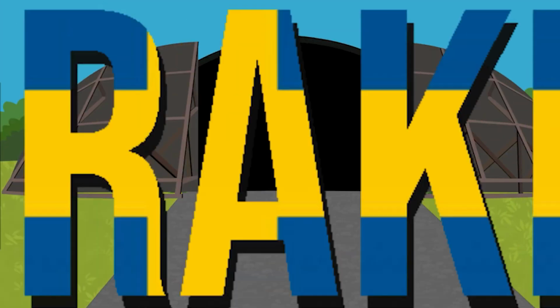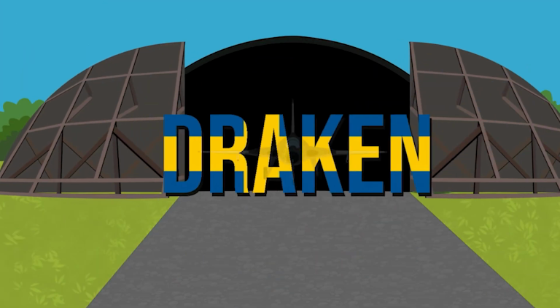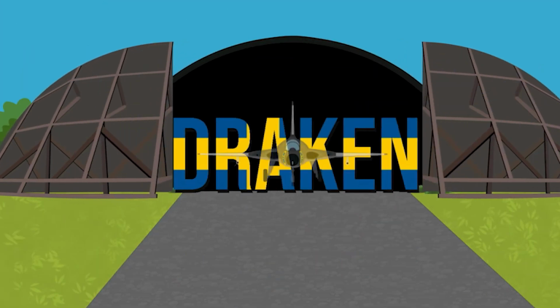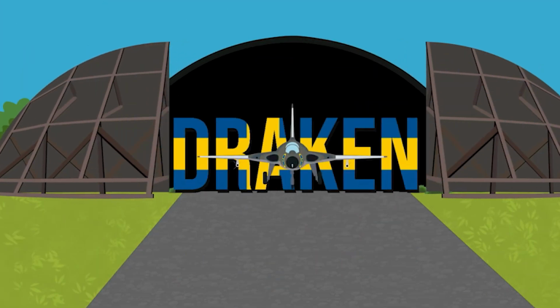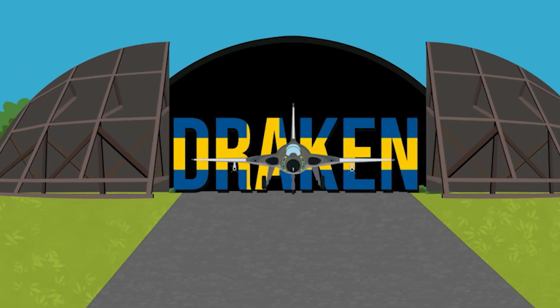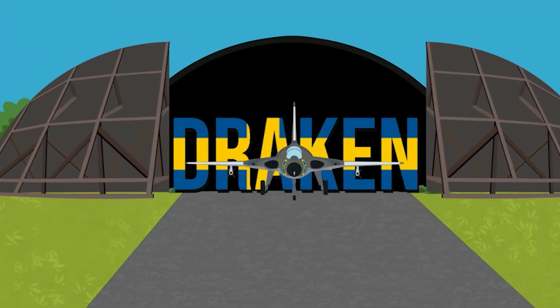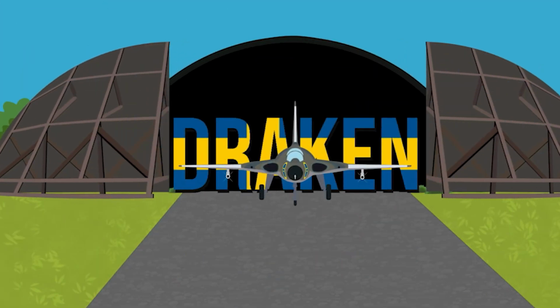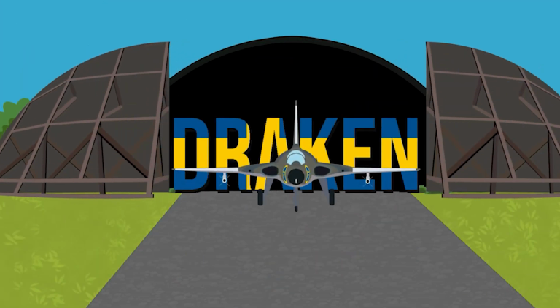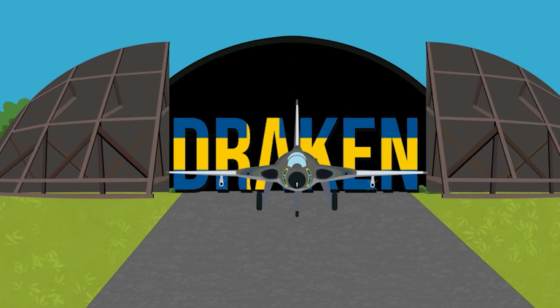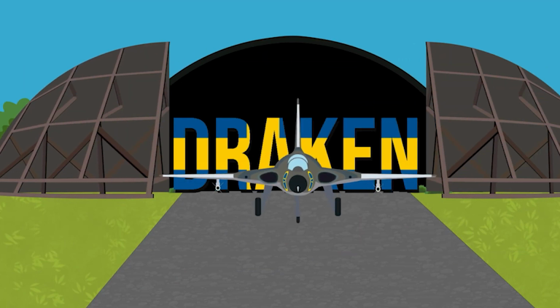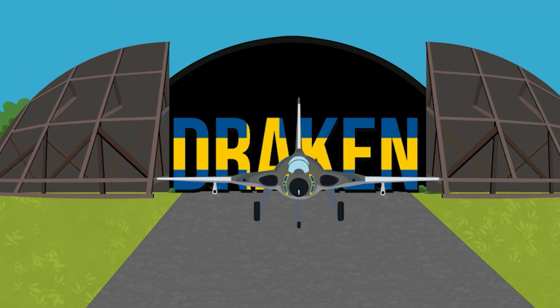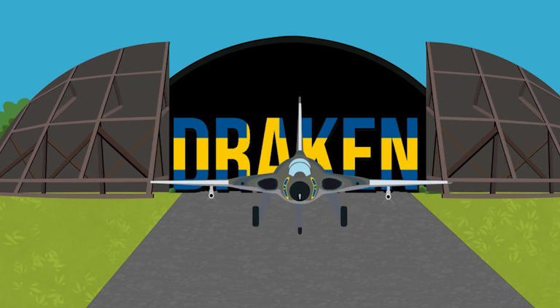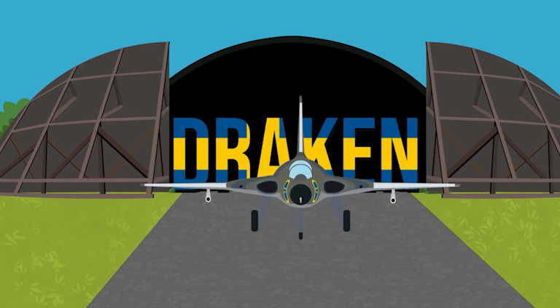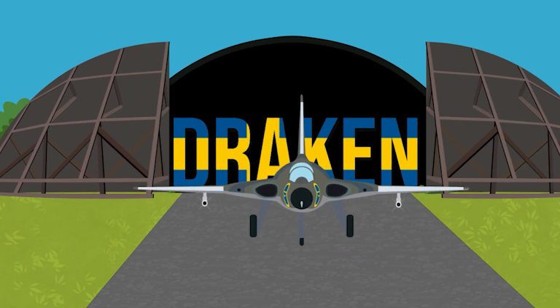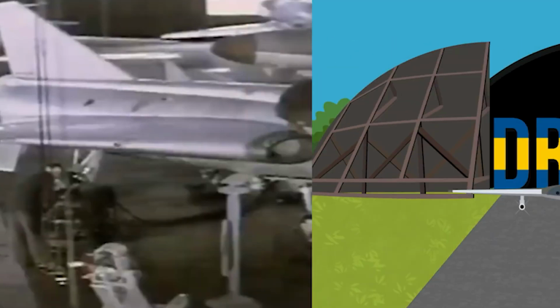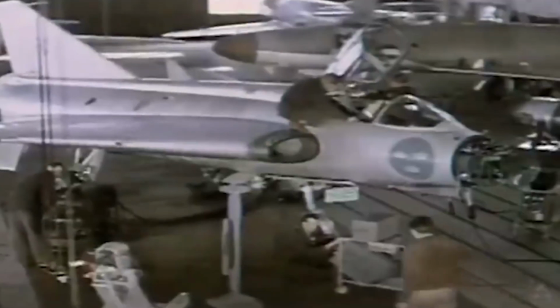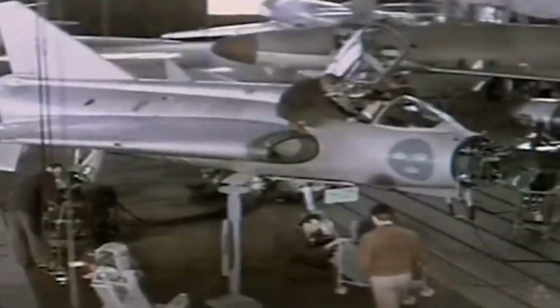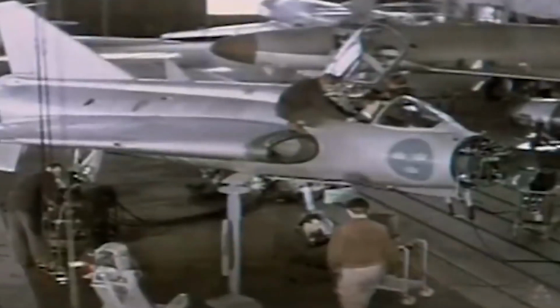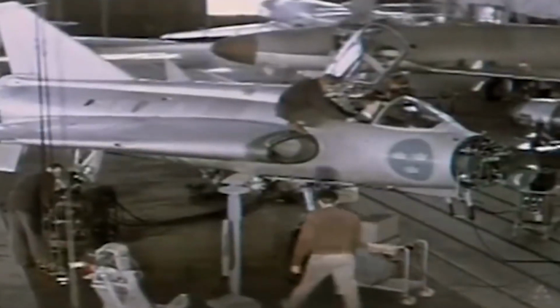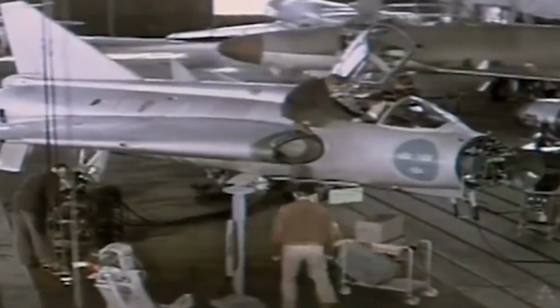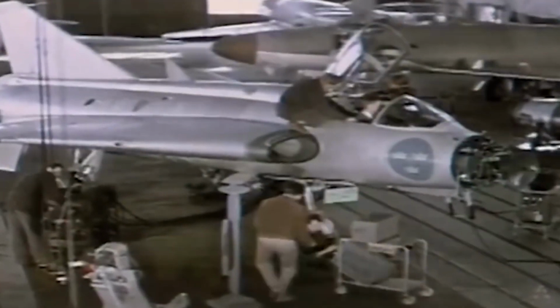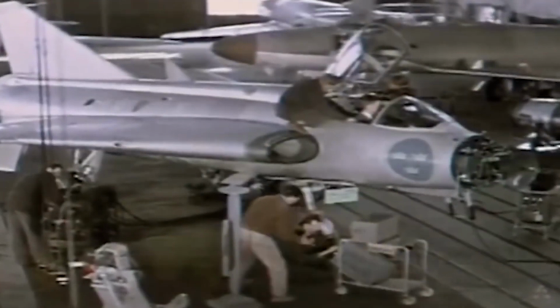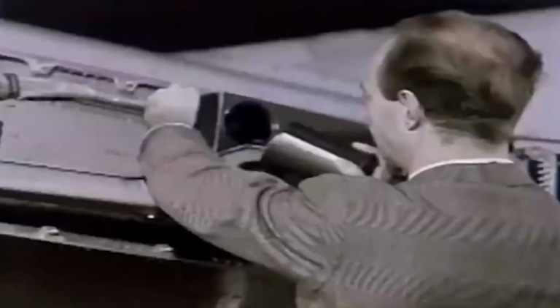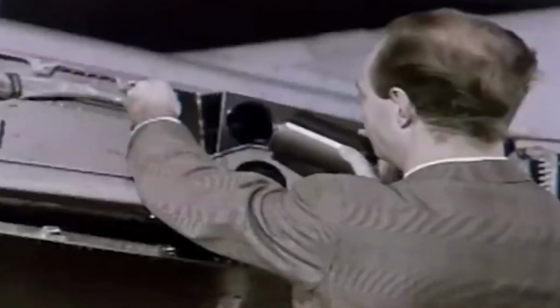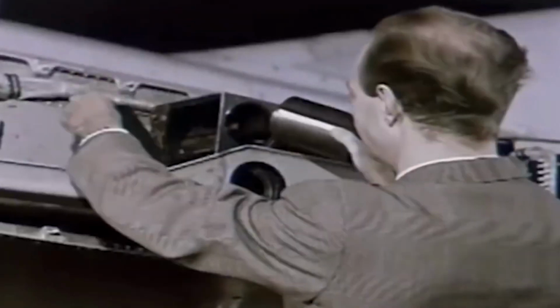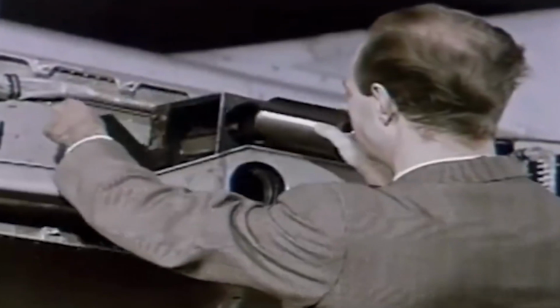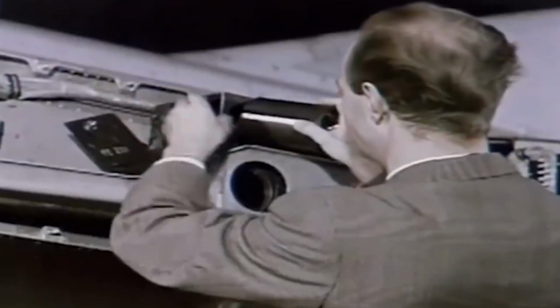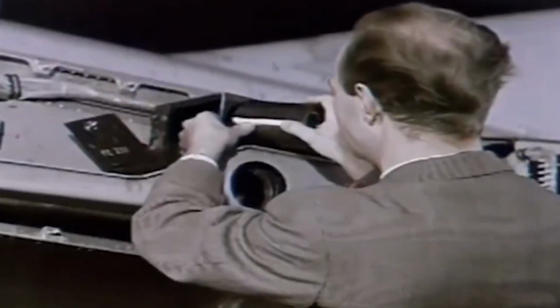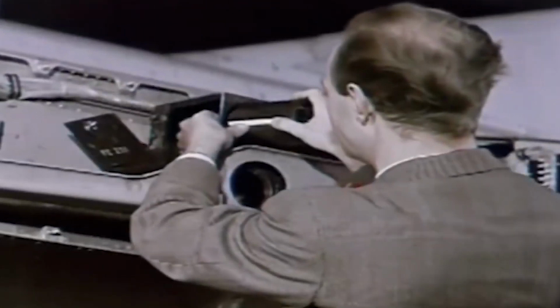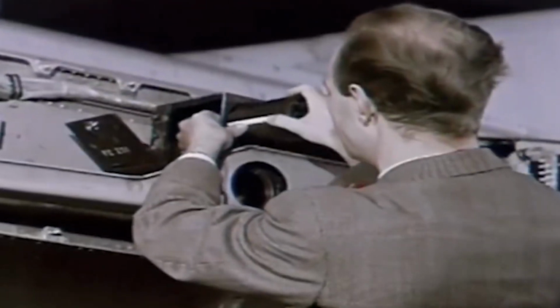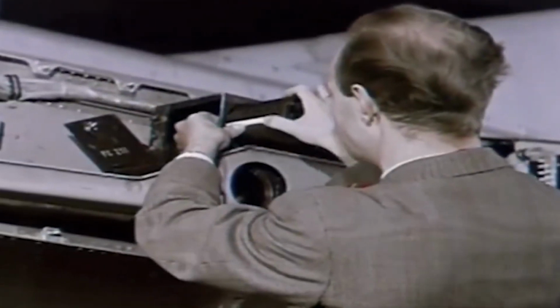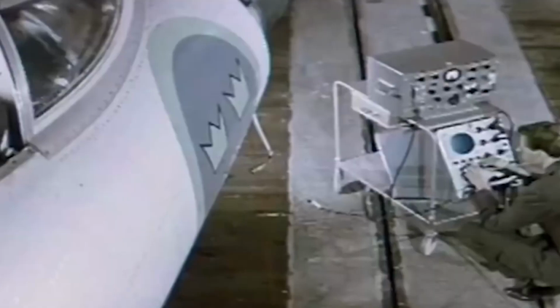The Saab 35 Draken — the double delta wing jet fighter named Dragon in Swedish — started development in the late 1940s and 50s.